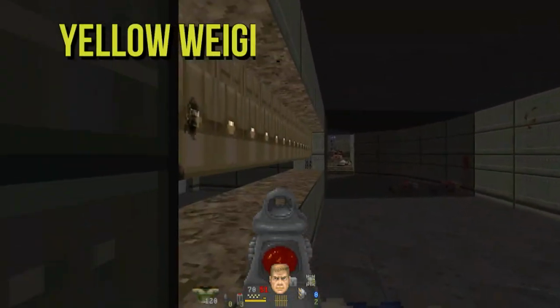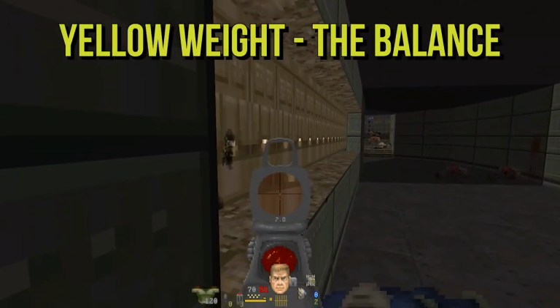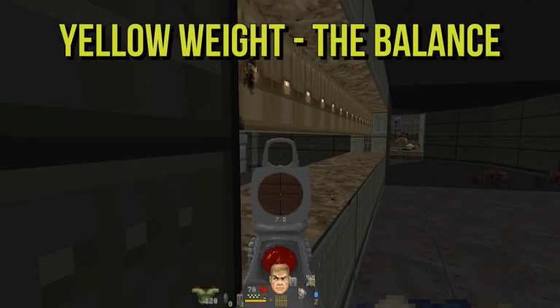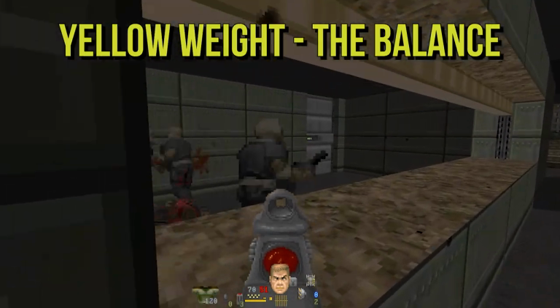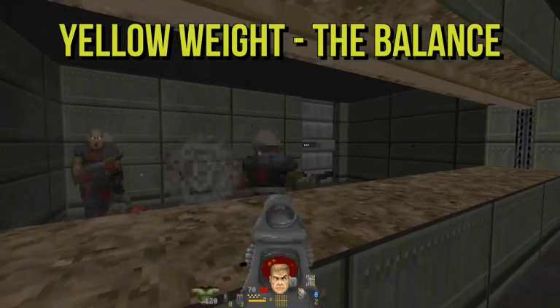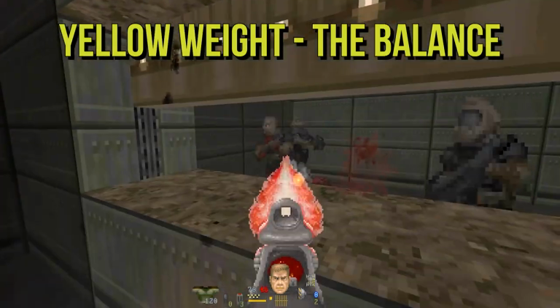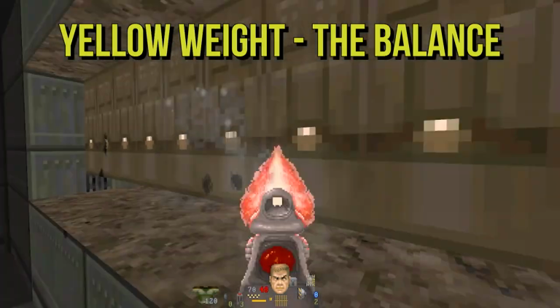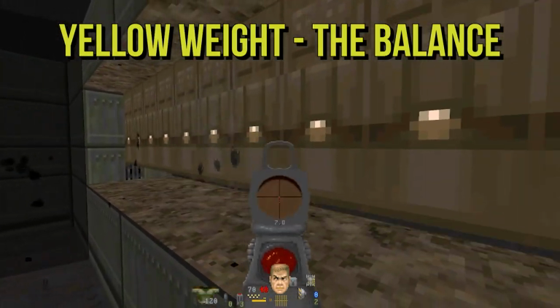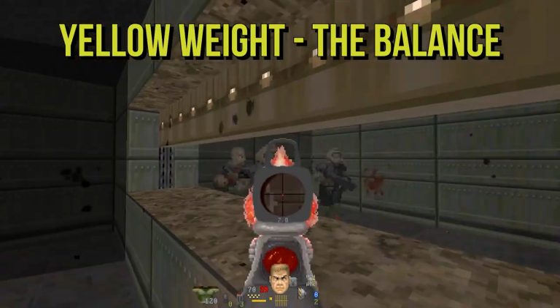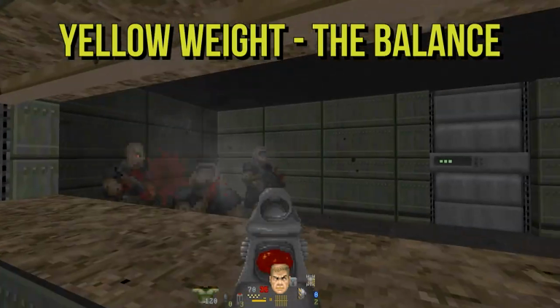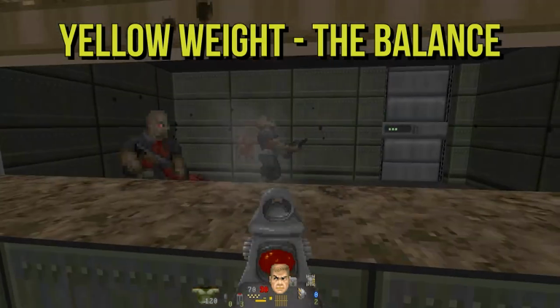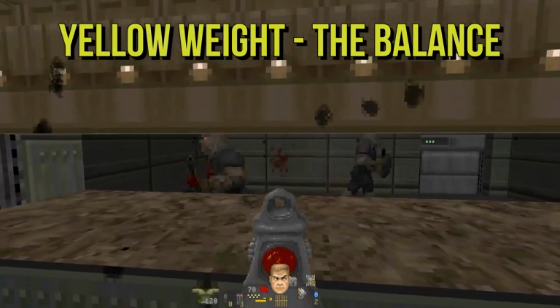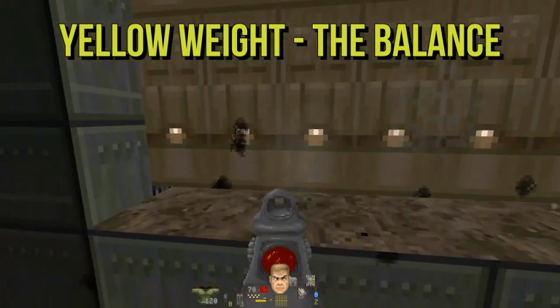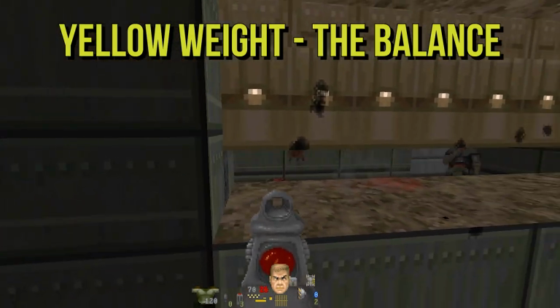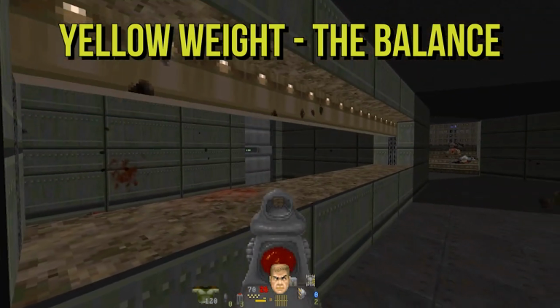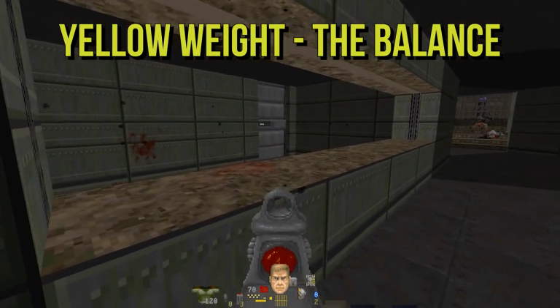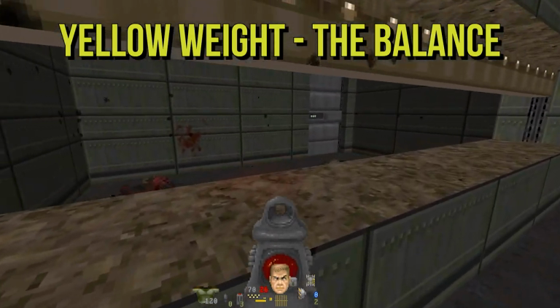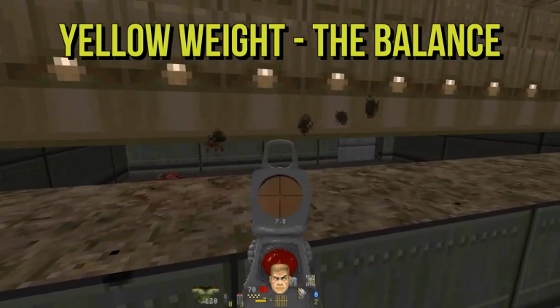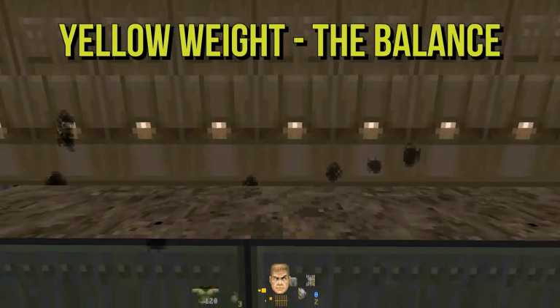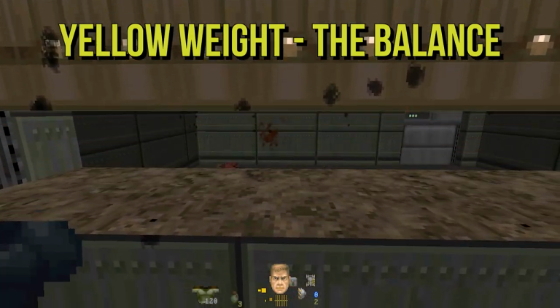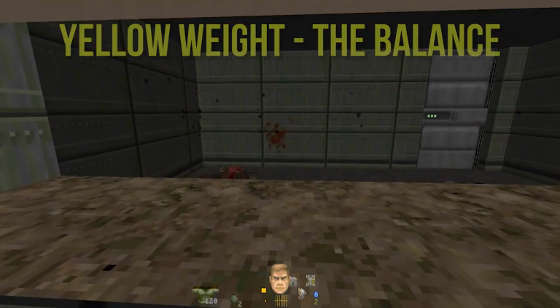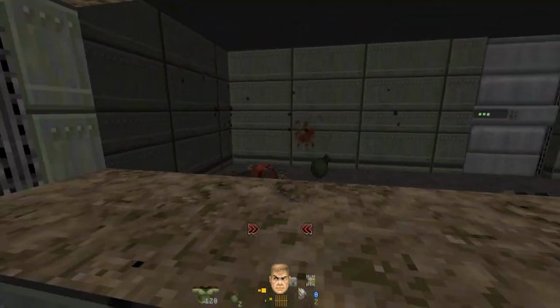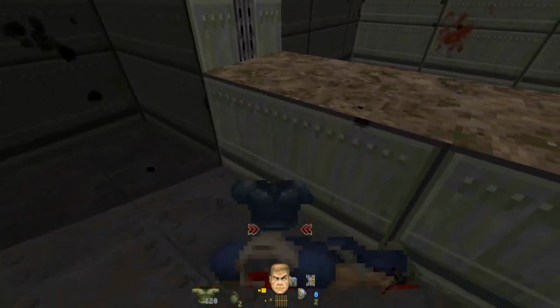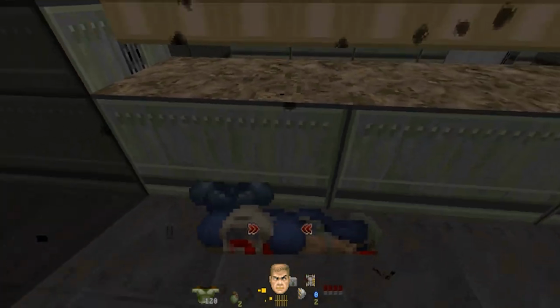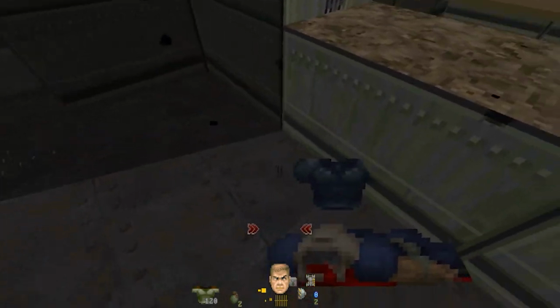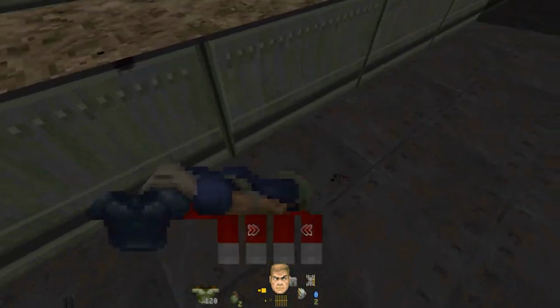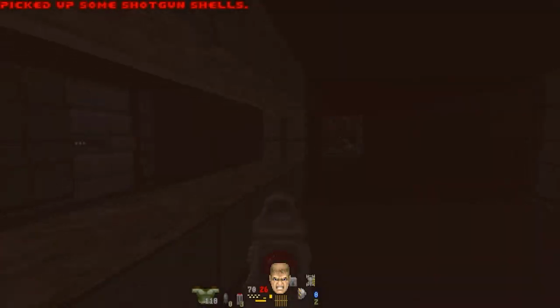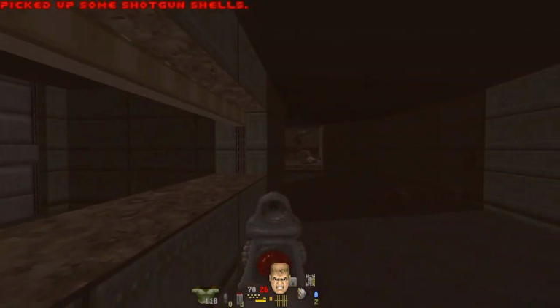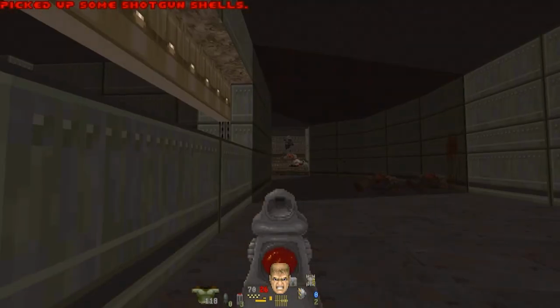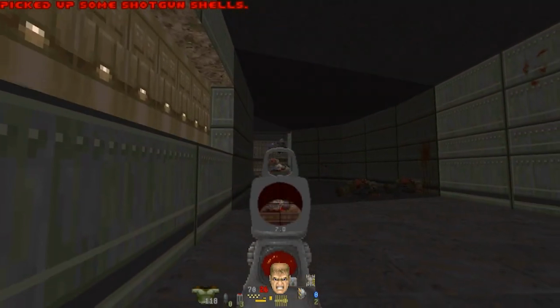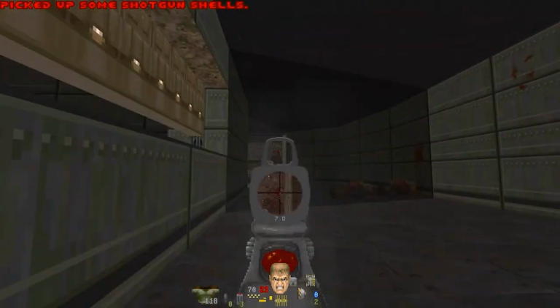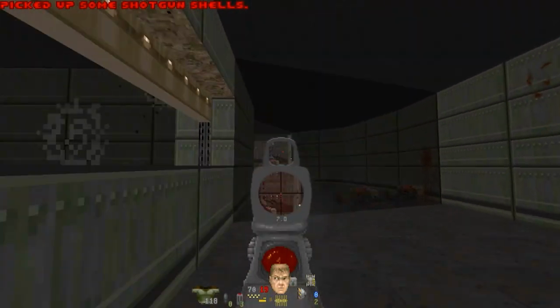Most folks play at yellow weight. At yellow, you can still sprint and dodge — not quite as athletic as green weight, but still definitely doable. You probably aren't hurting for ammo and meds, and sprinting for cover is still definitely an option.